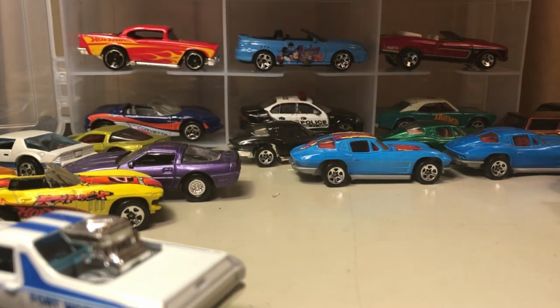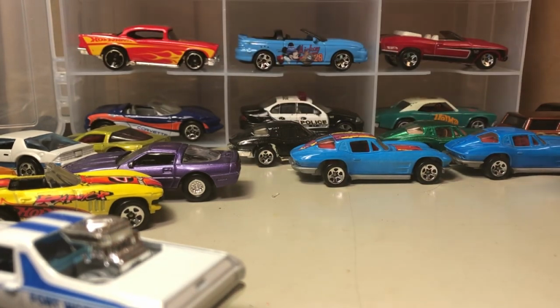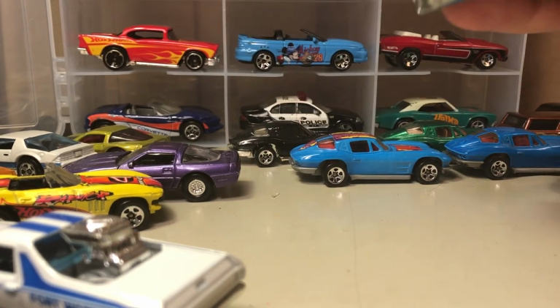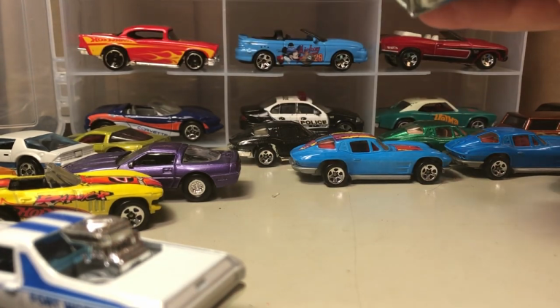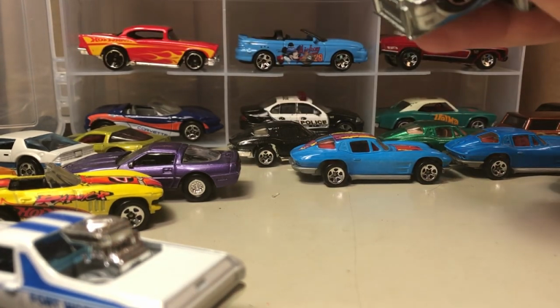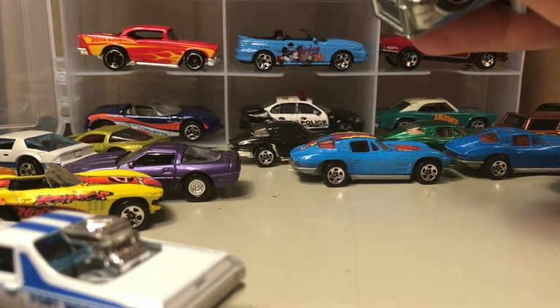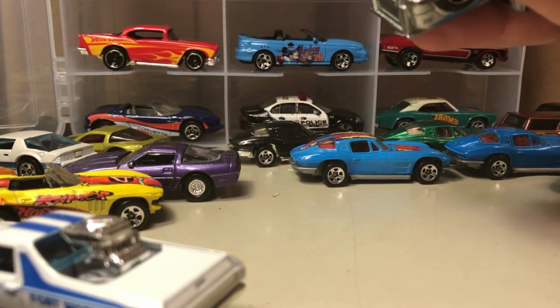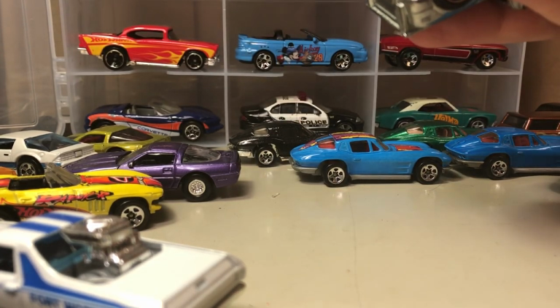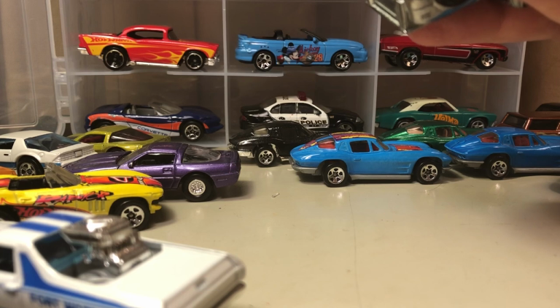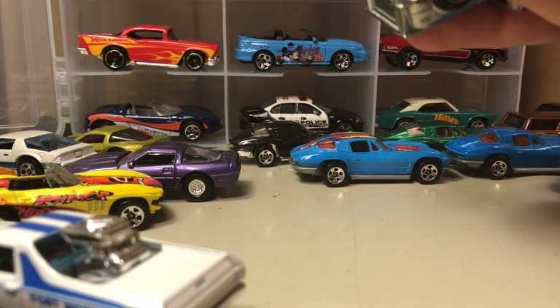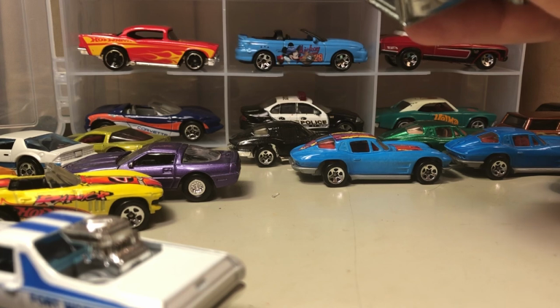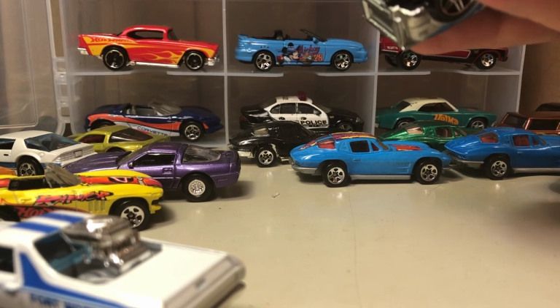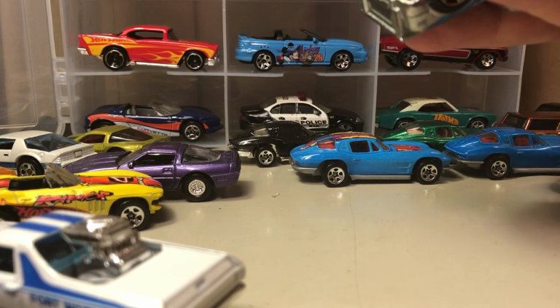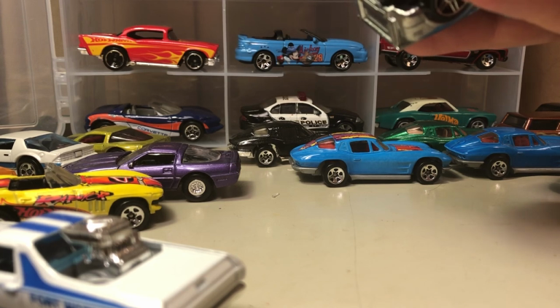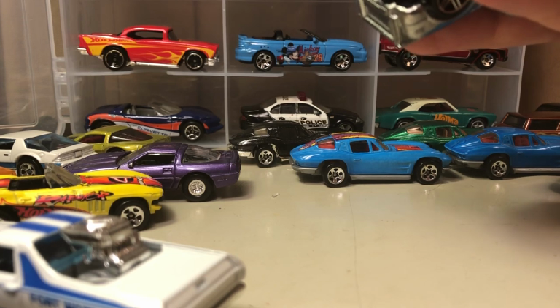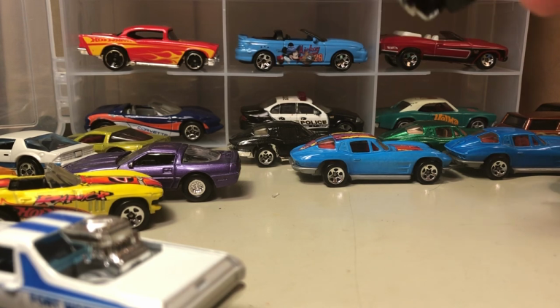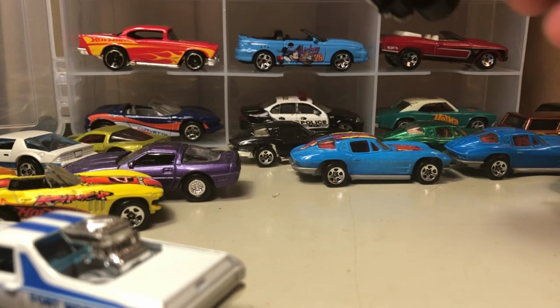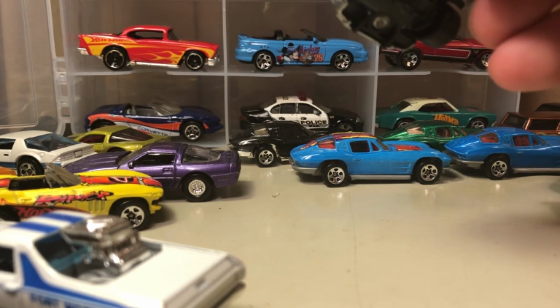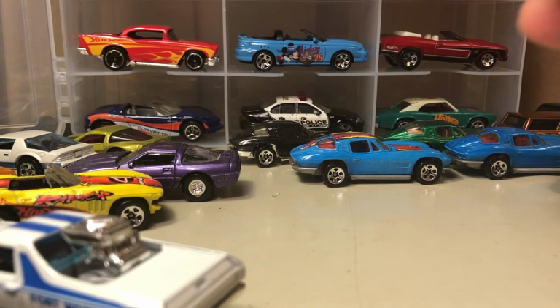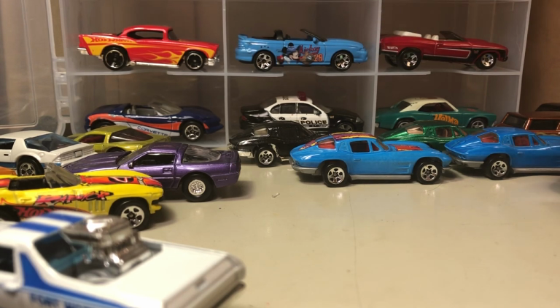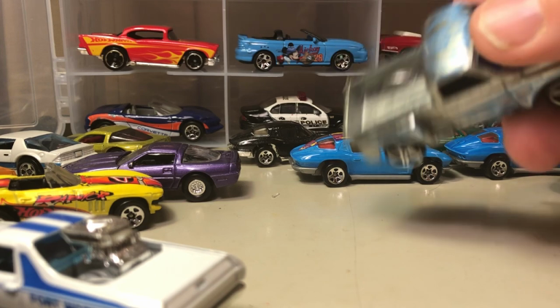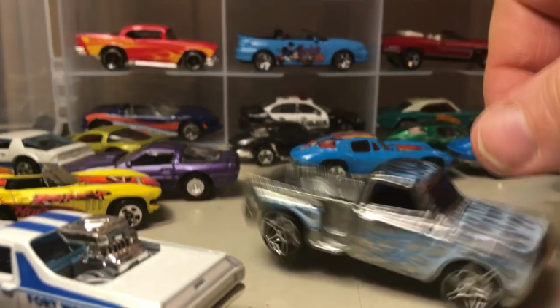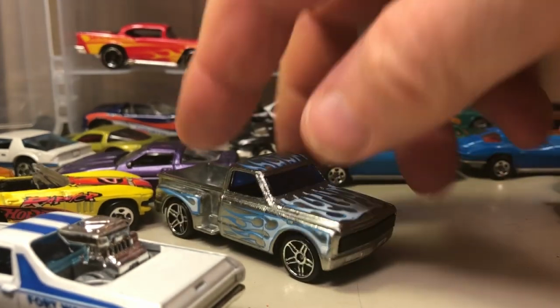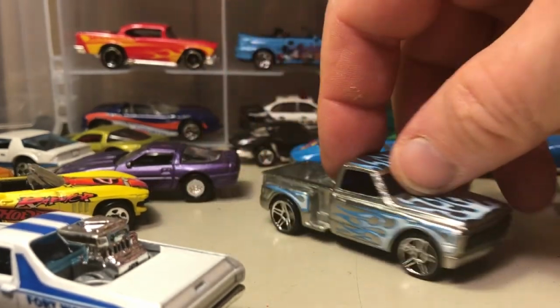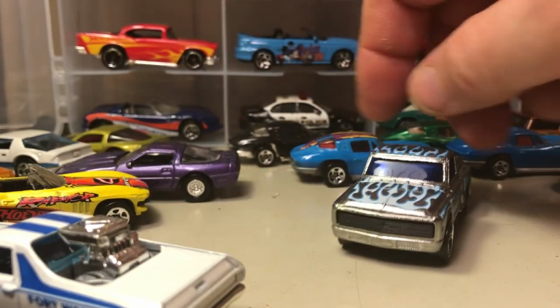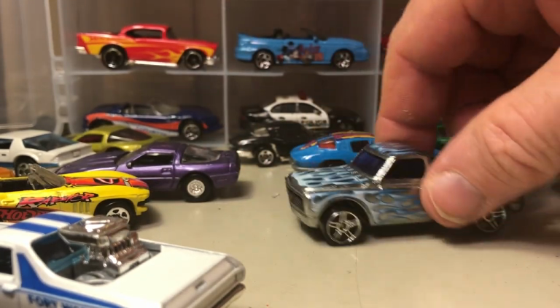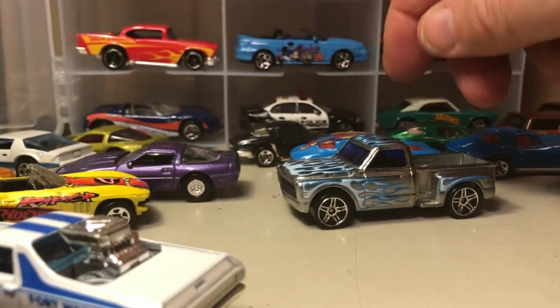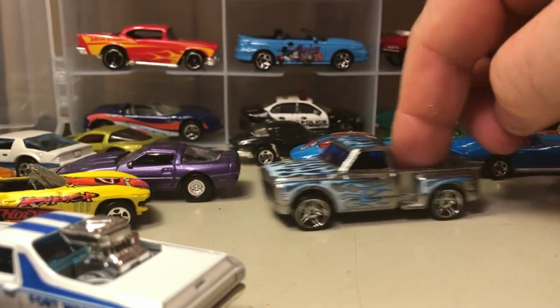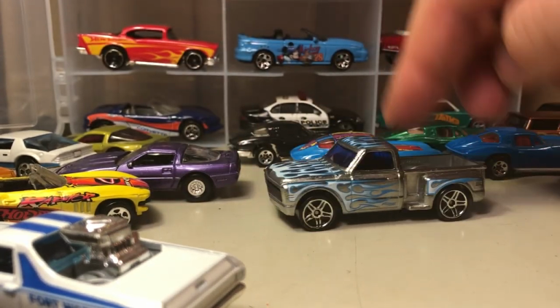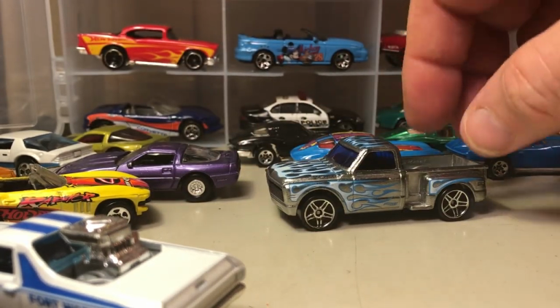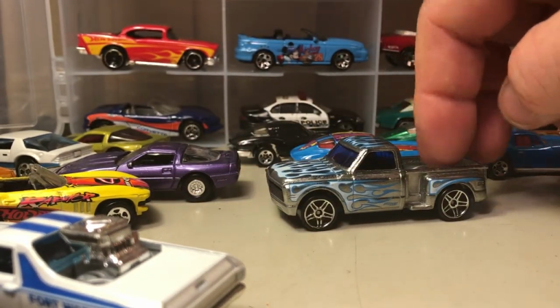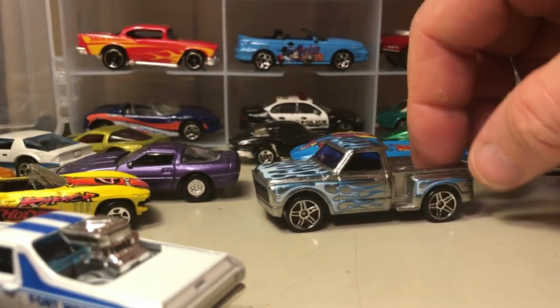Here's a Z-Mac — '69 Chevy custom. This is the Walmart Z-Mac edition.